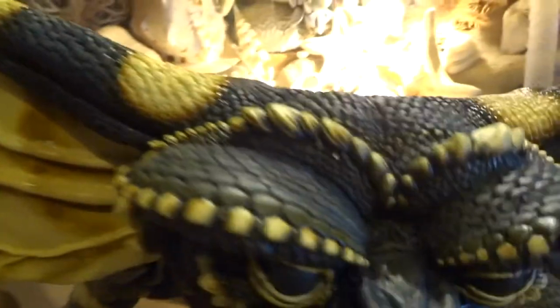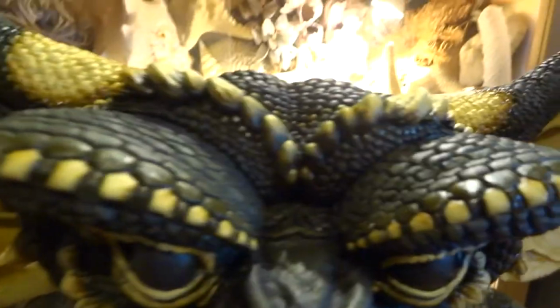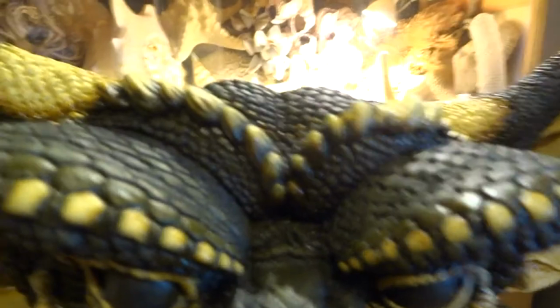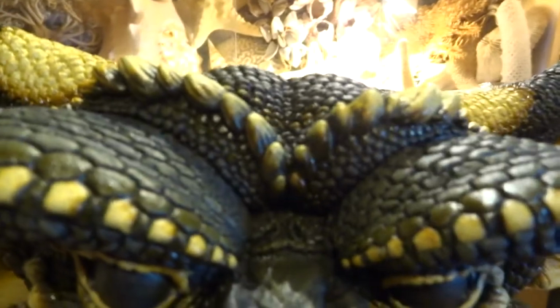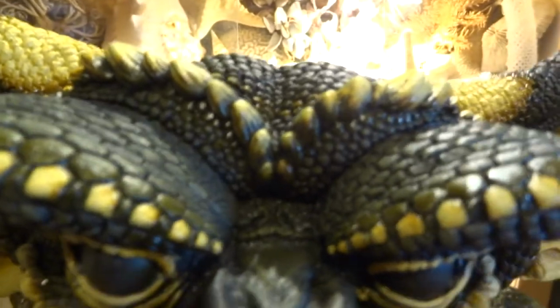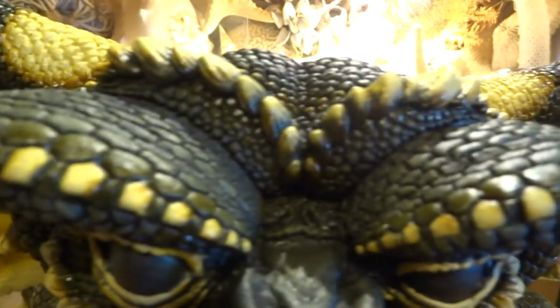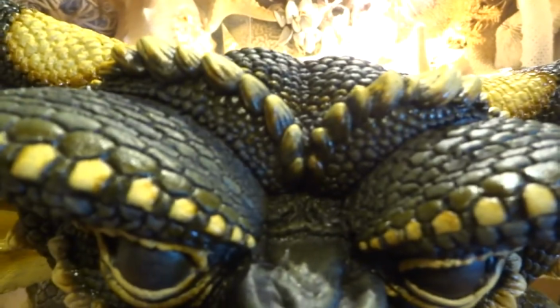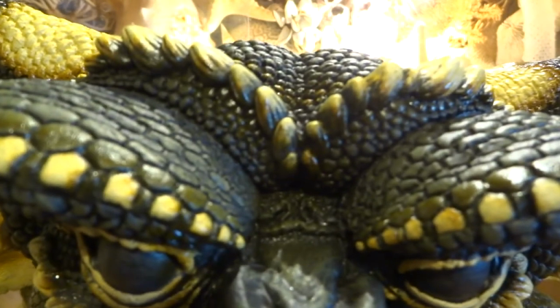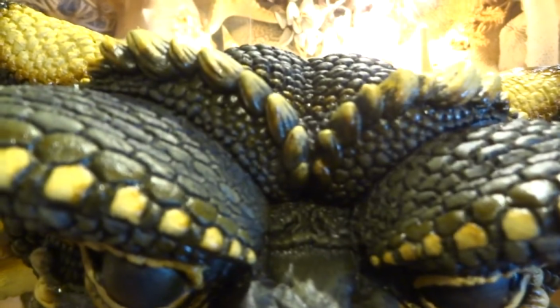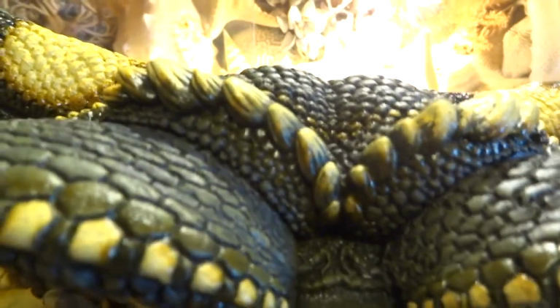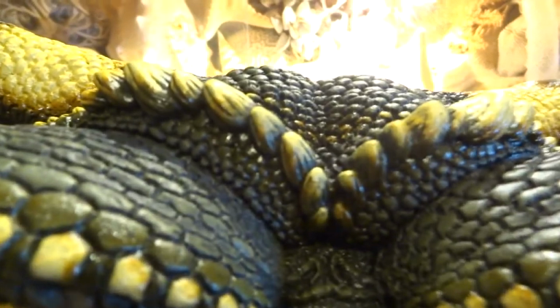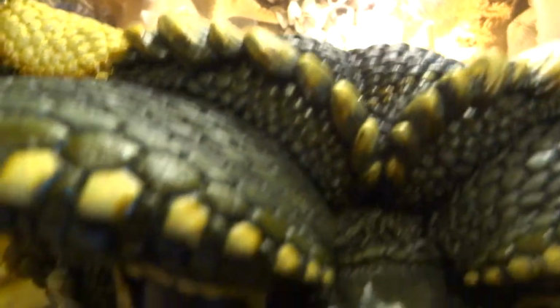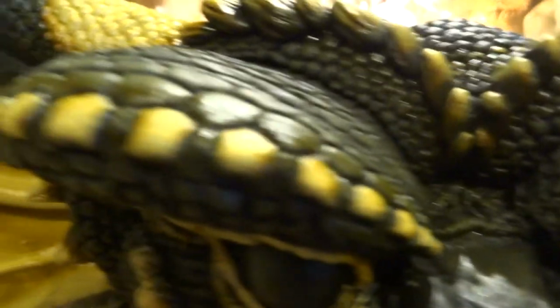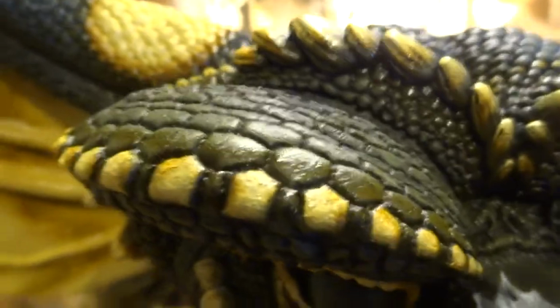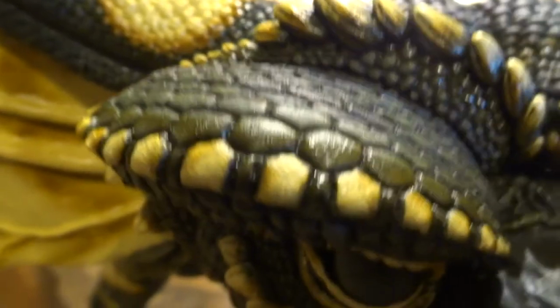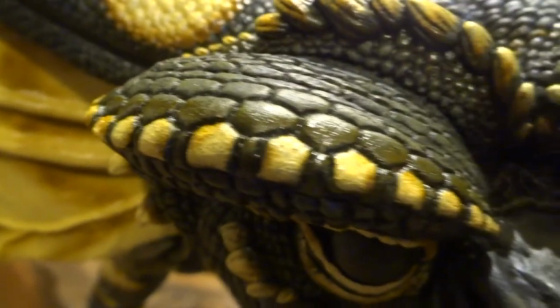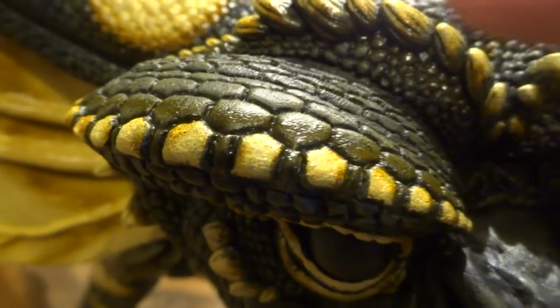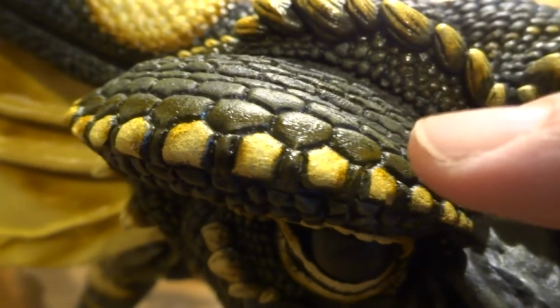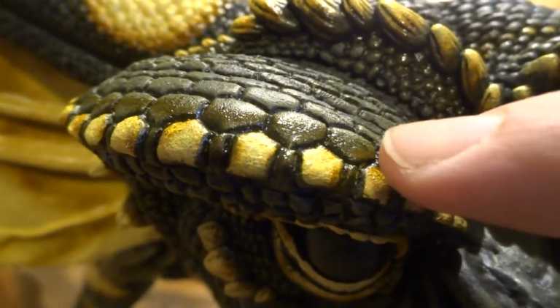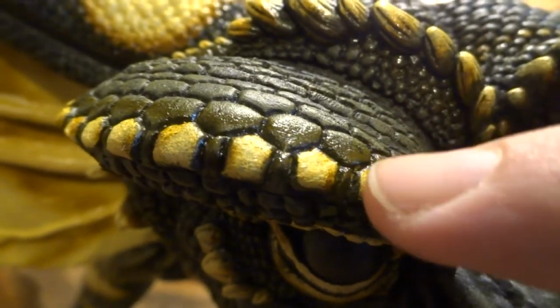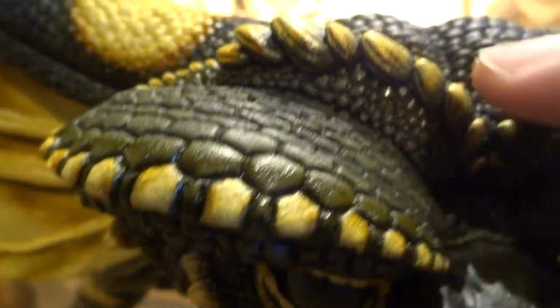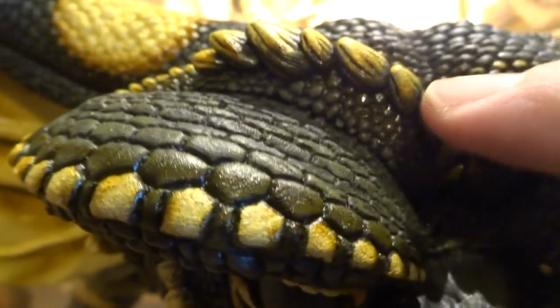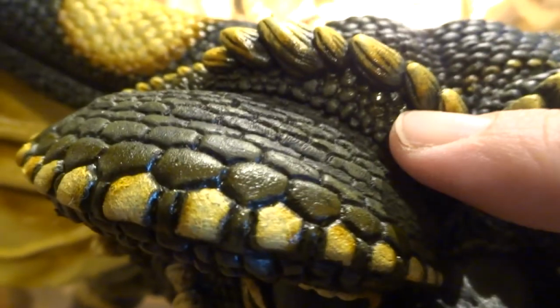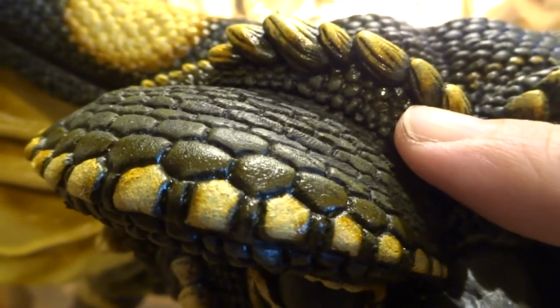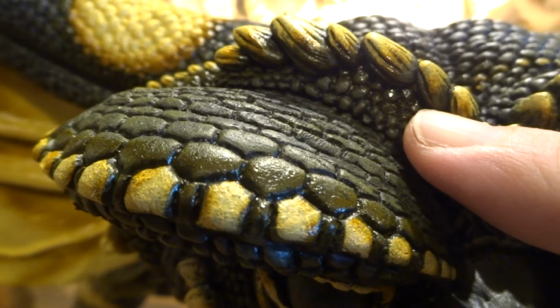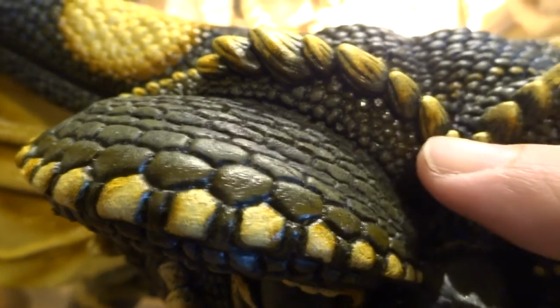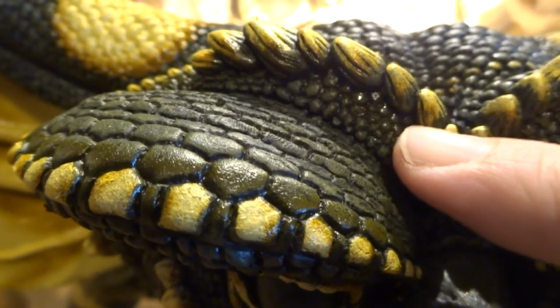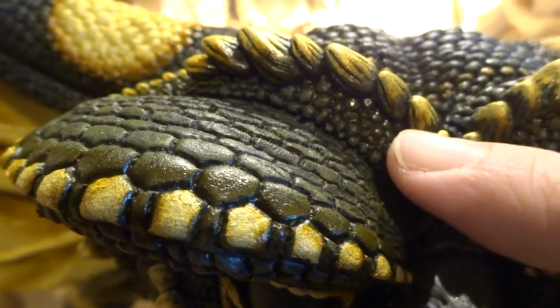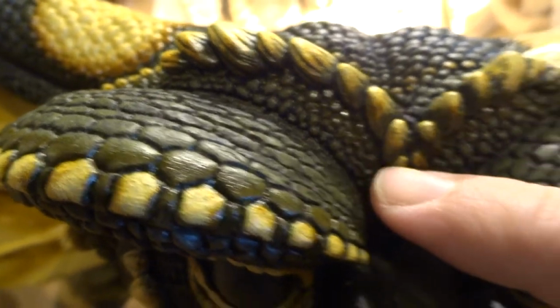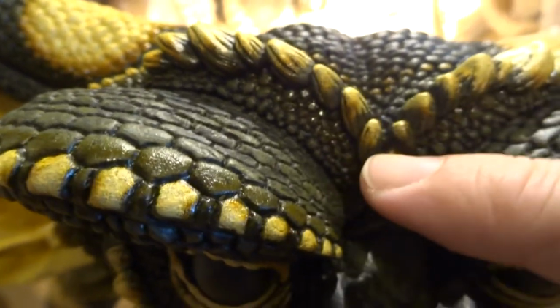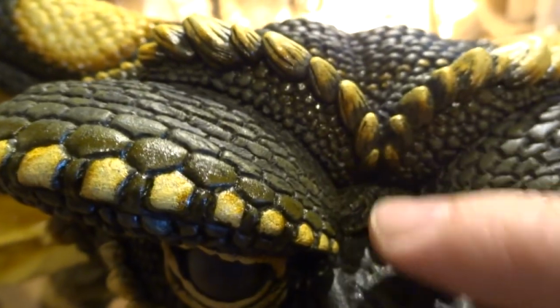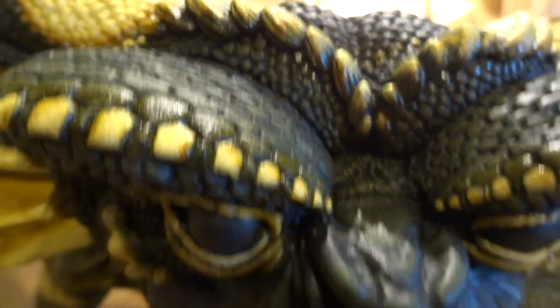So all of these scales and things on his face — I don't know if you can see it very clearly, but I've just done little tinges of the brown just in to soften it in basically.